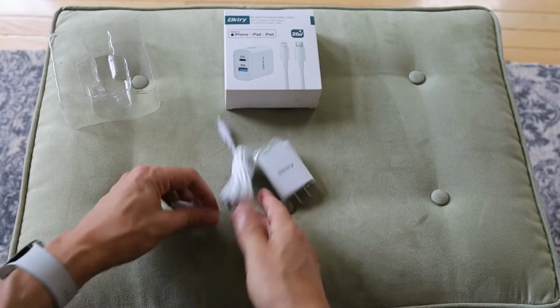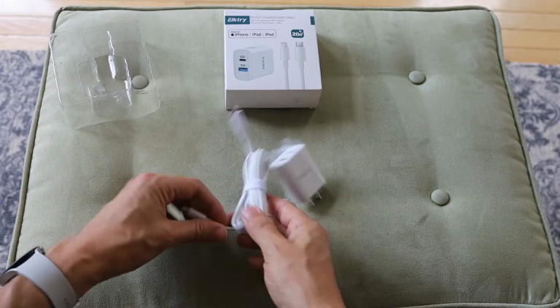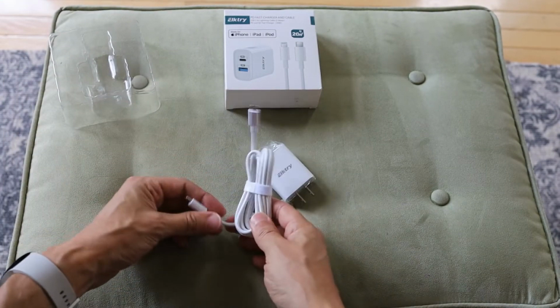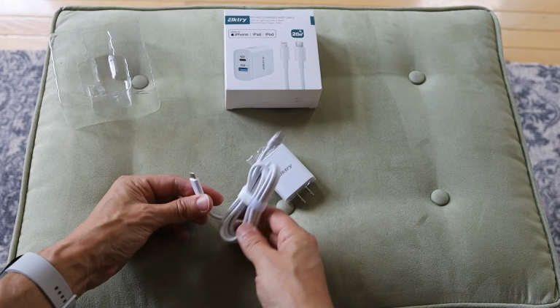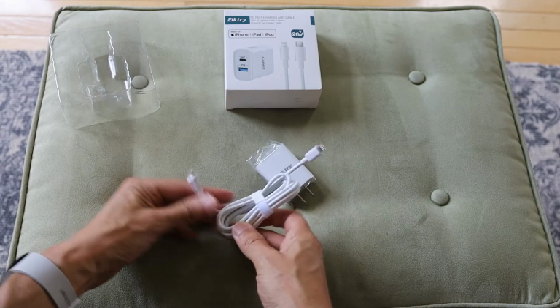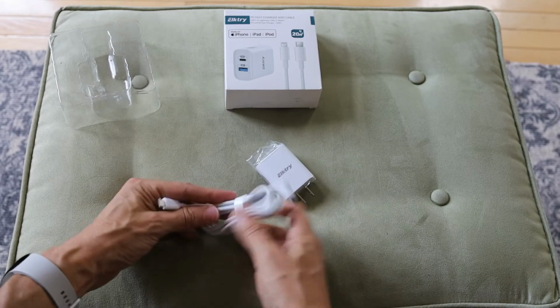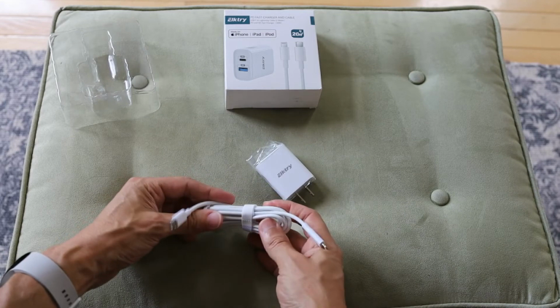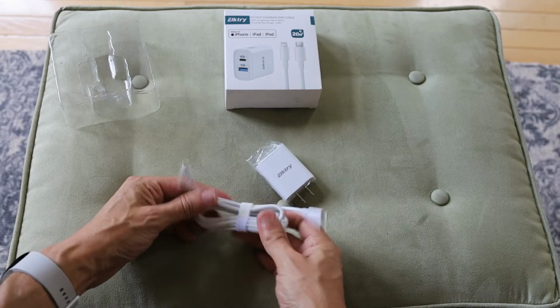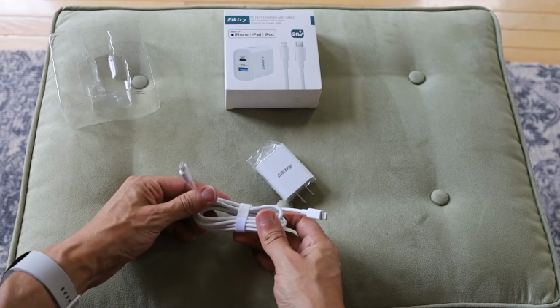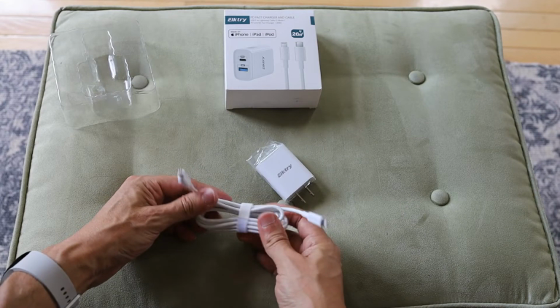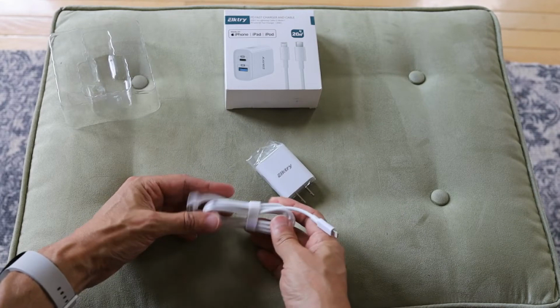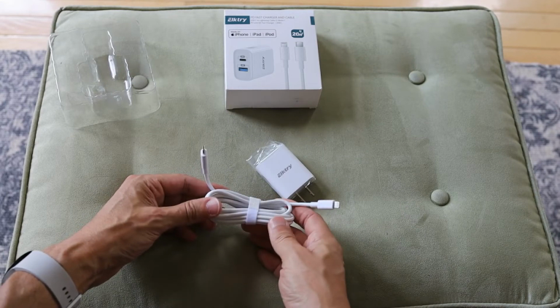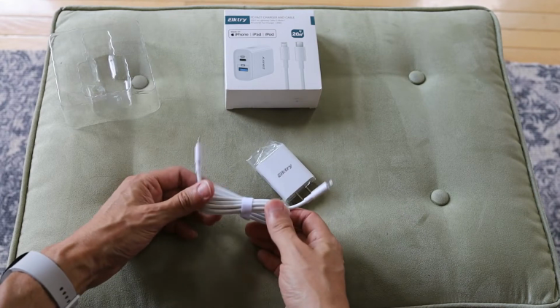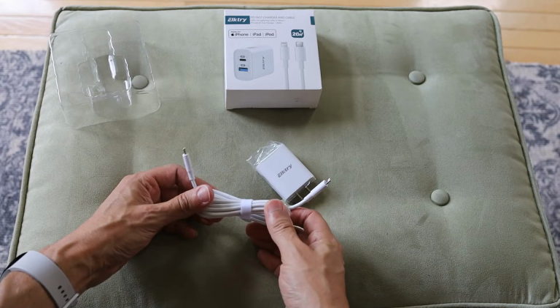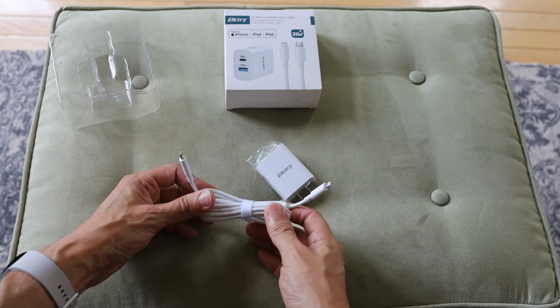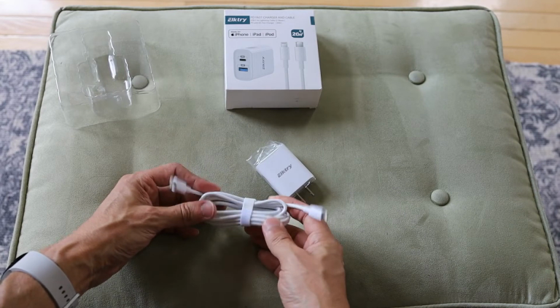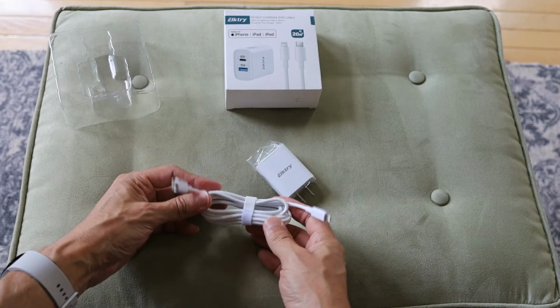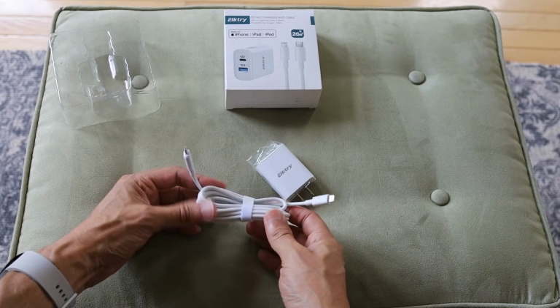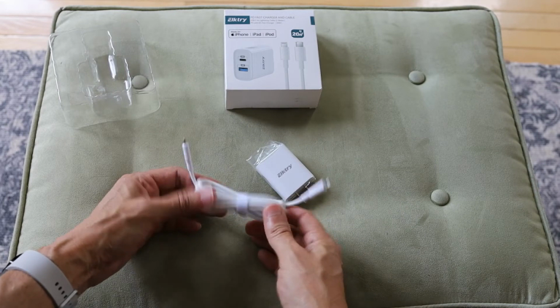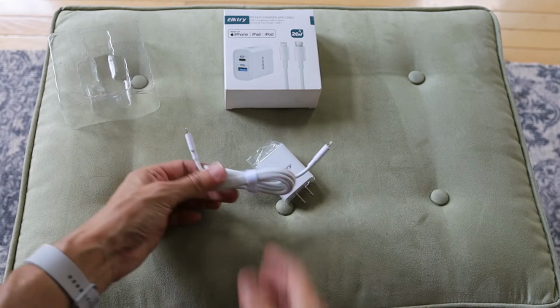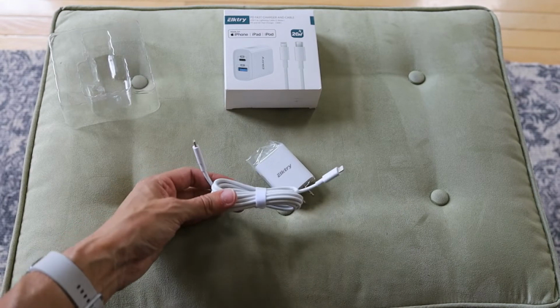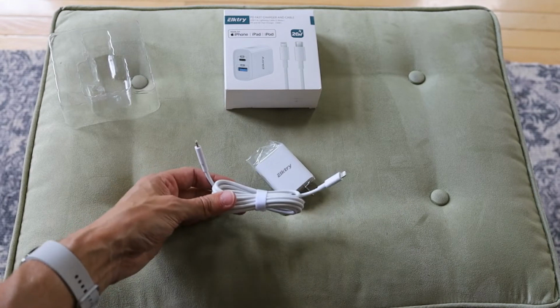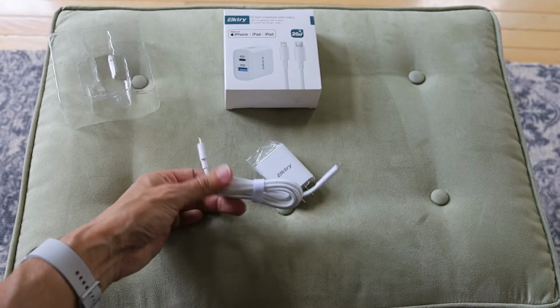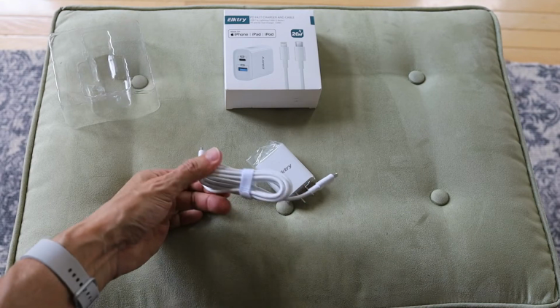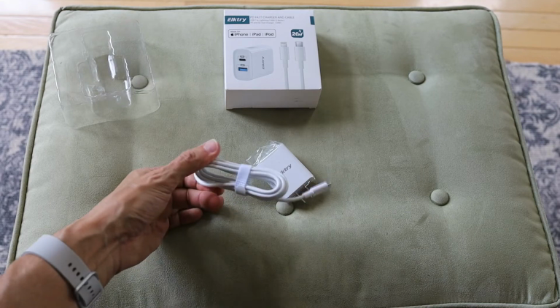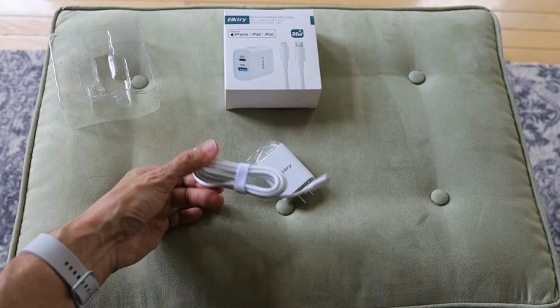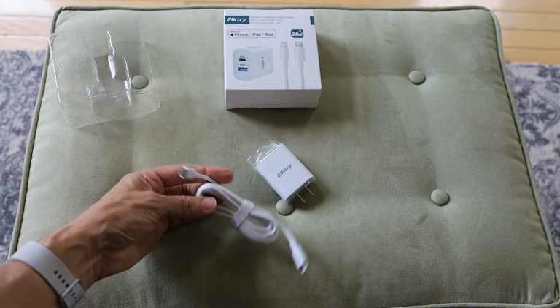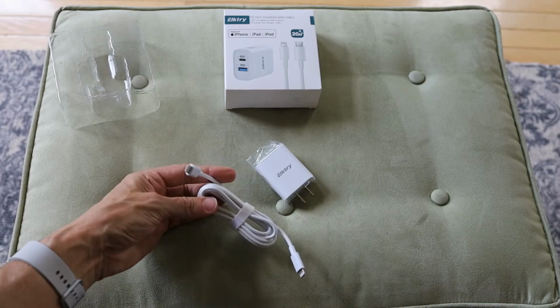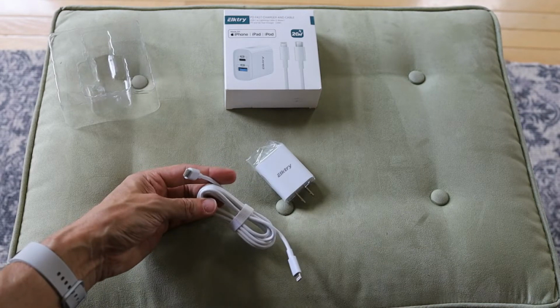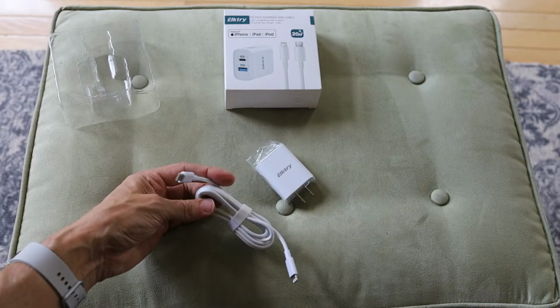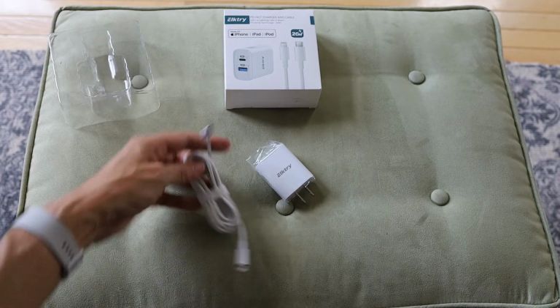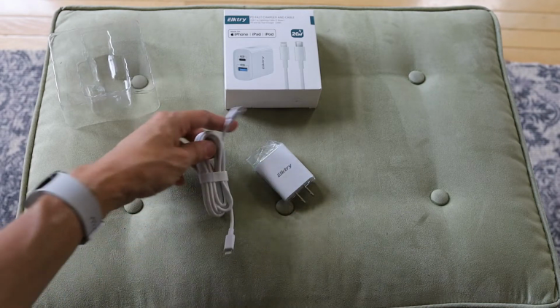So you get your lightning cable. It's quite a long lightning cable — this is two meters. That's pretty nice. They give you a really good length.